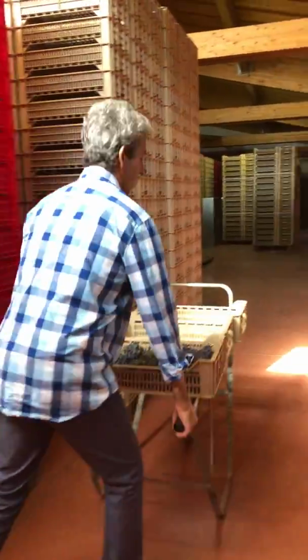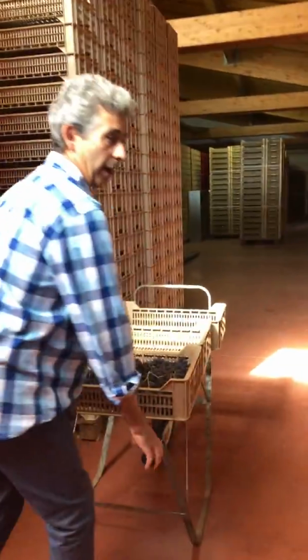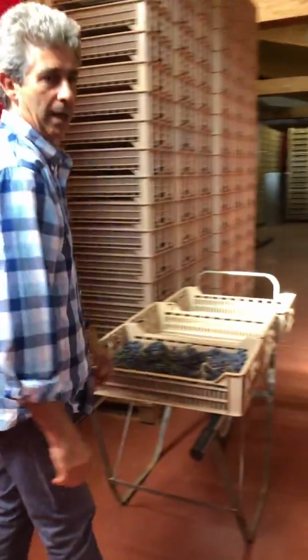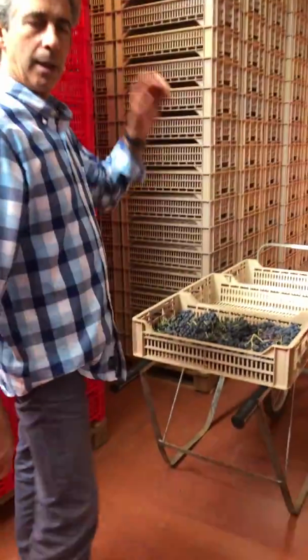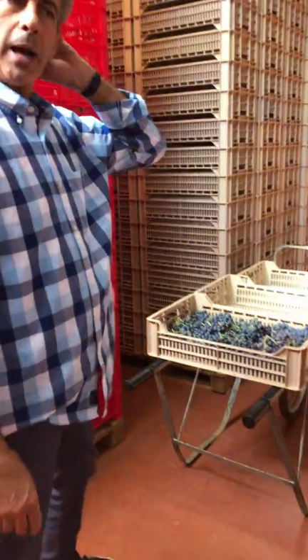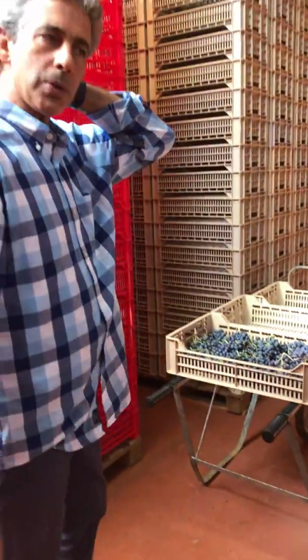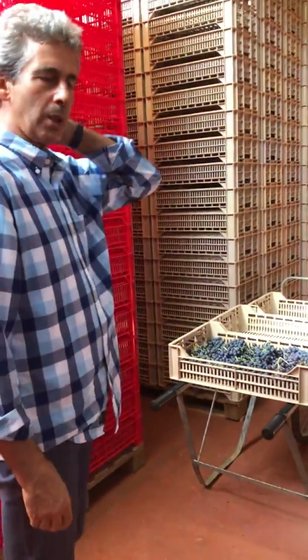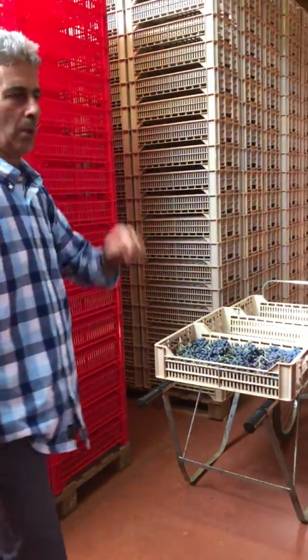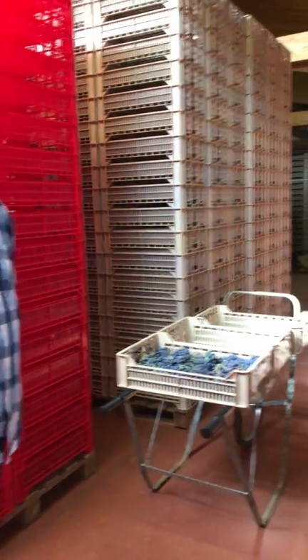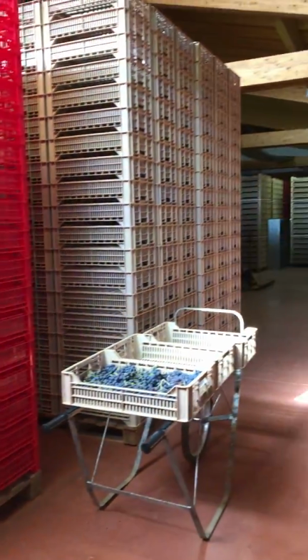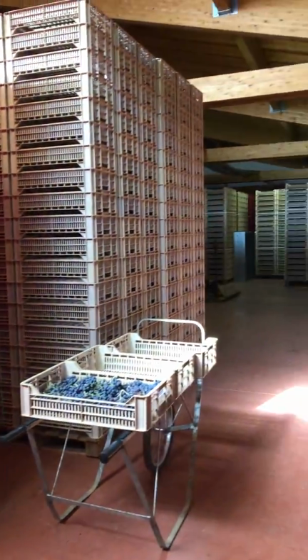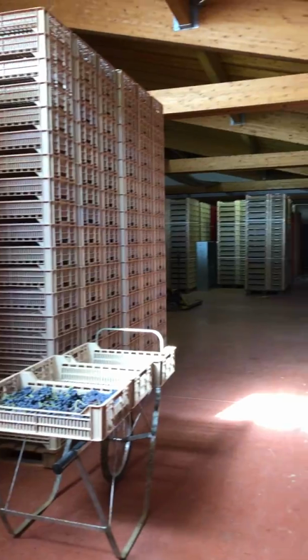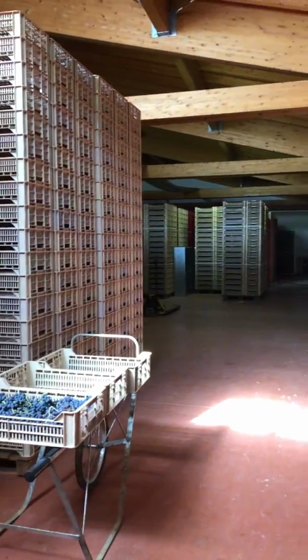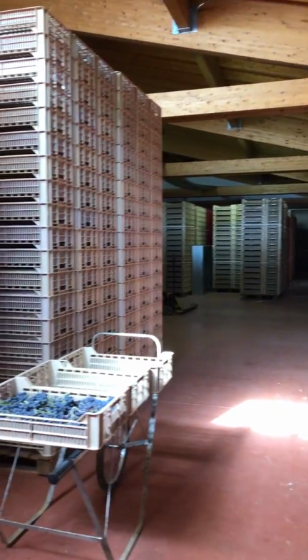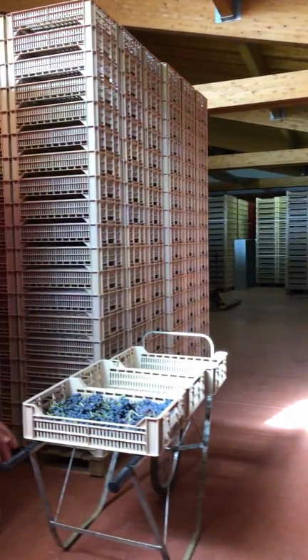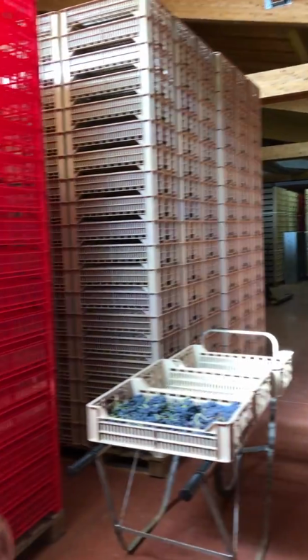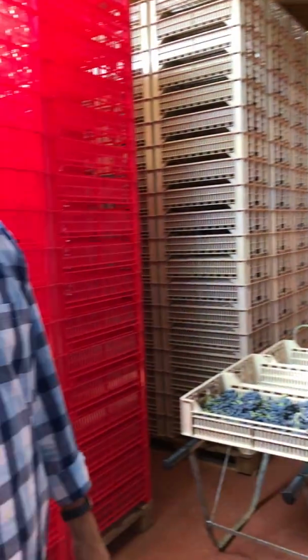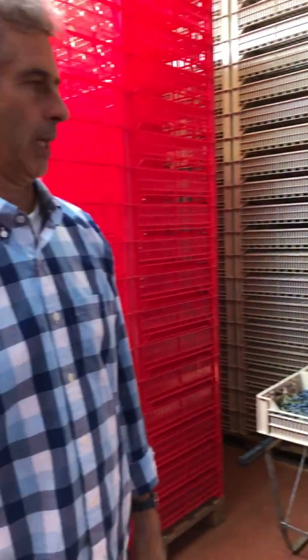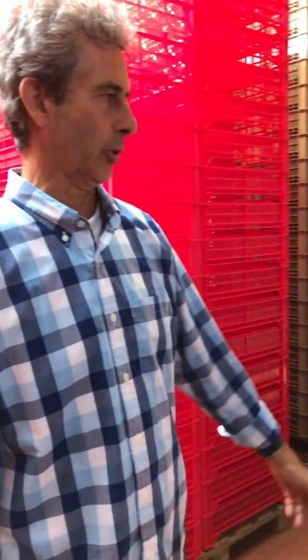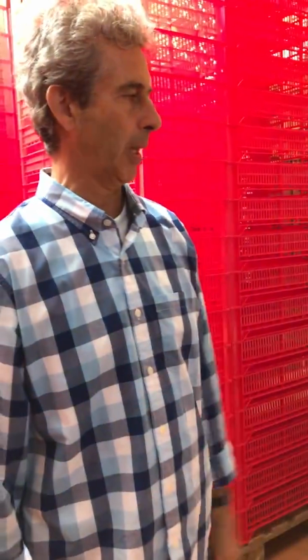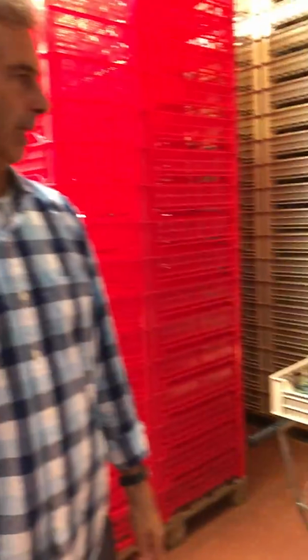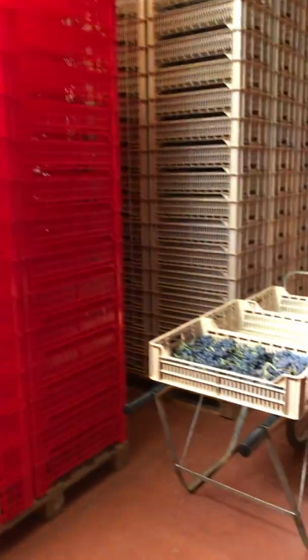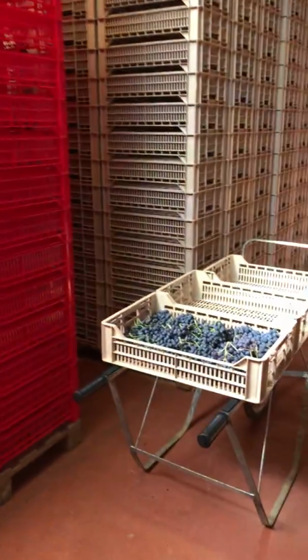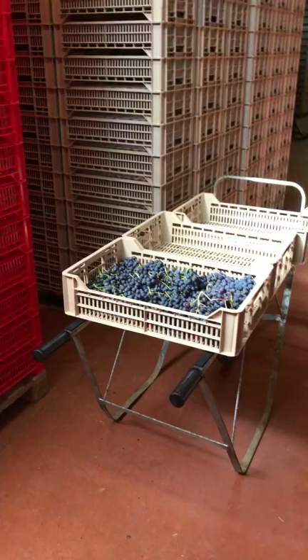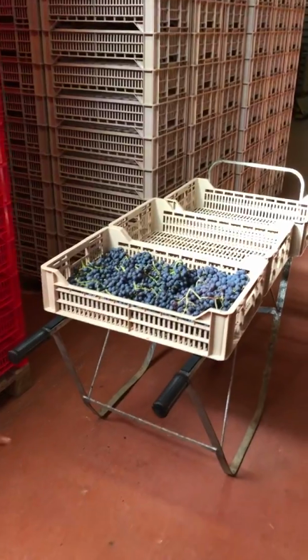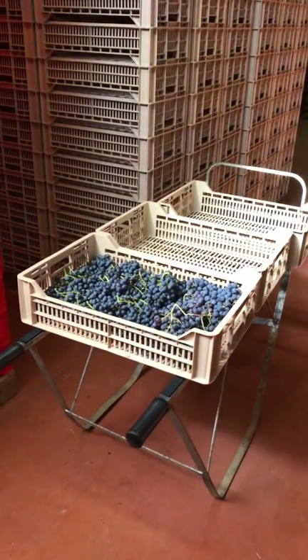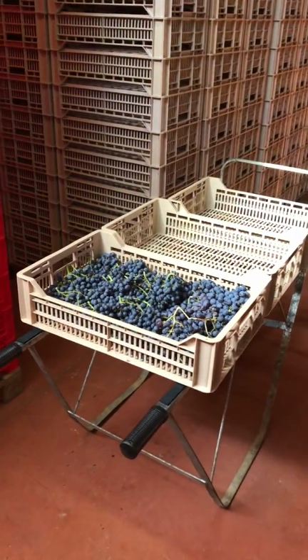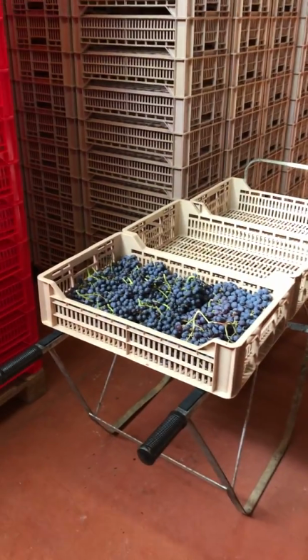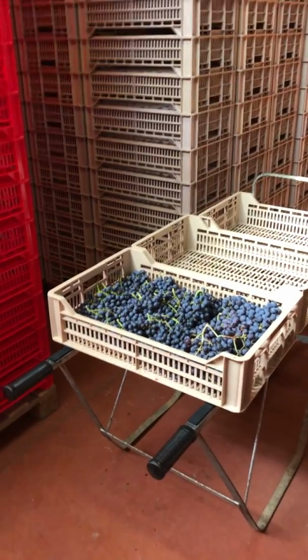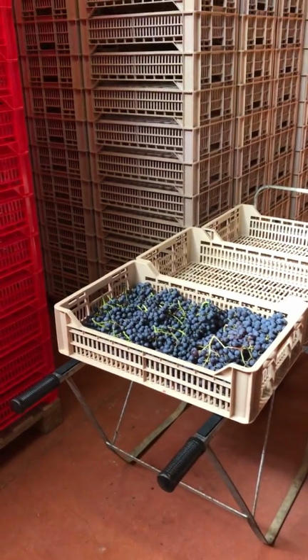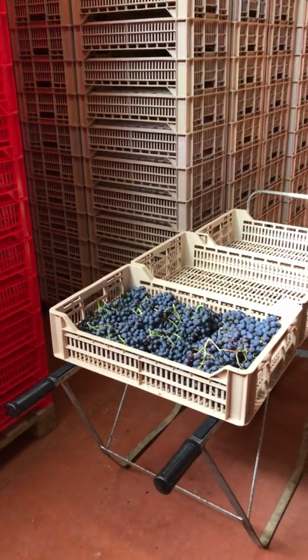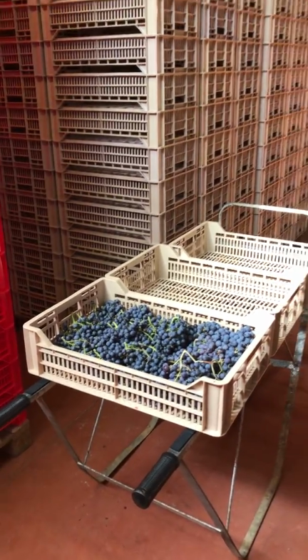We are inside the warehouse where we put the cases for the selection of our Amarone. We have just made three quarters of the selection.